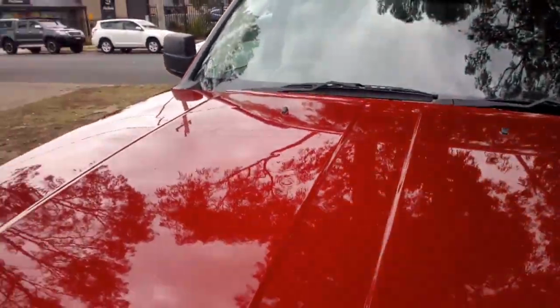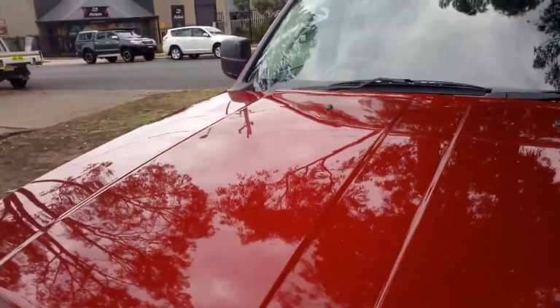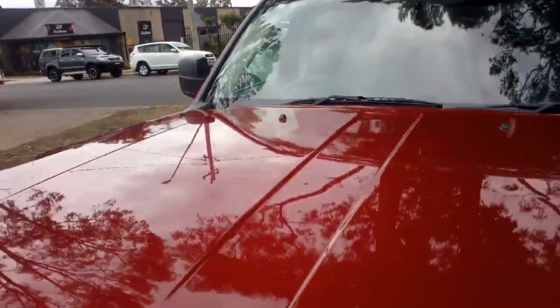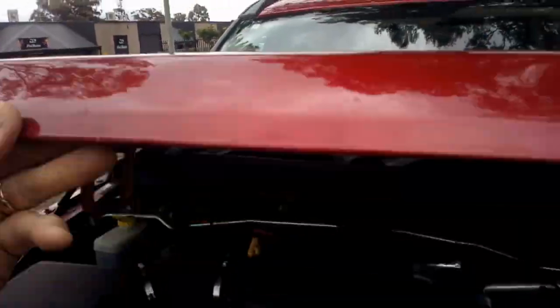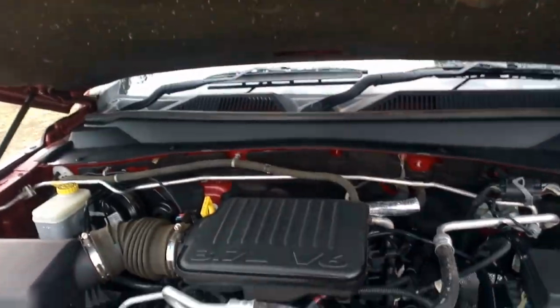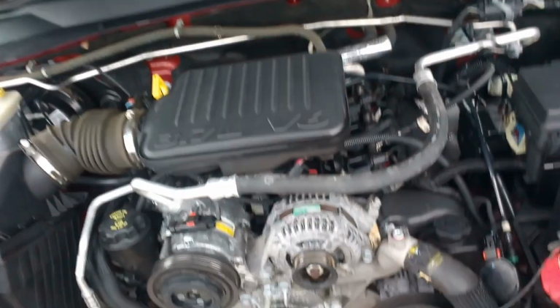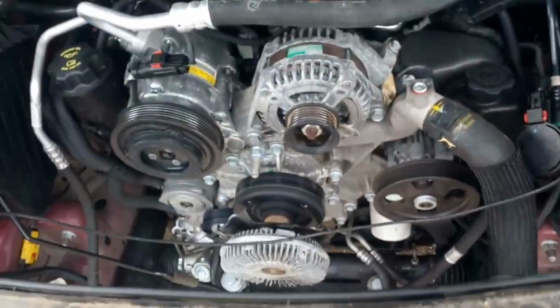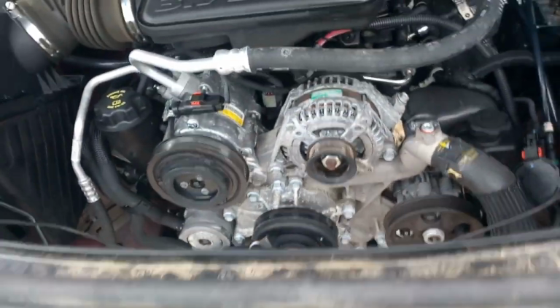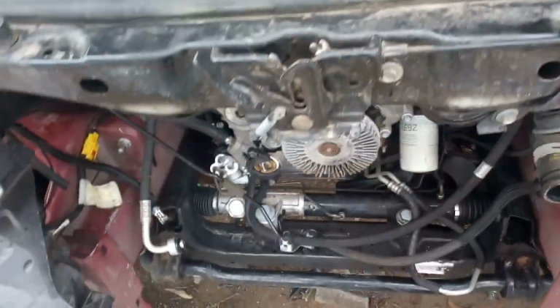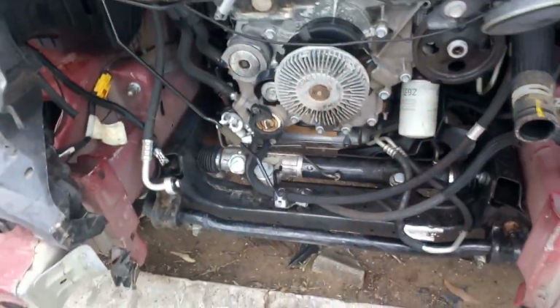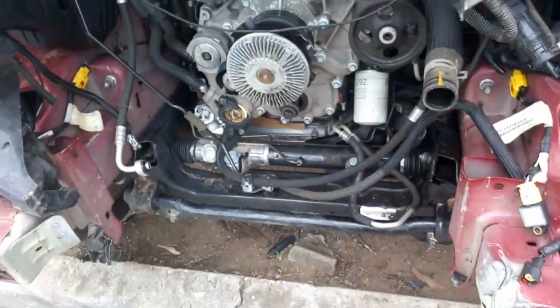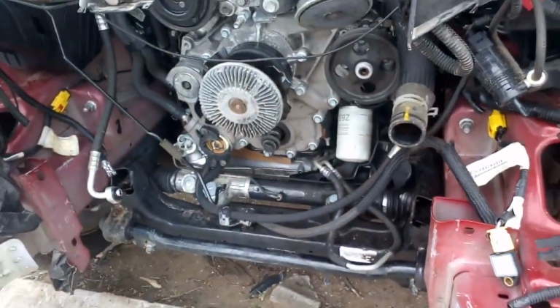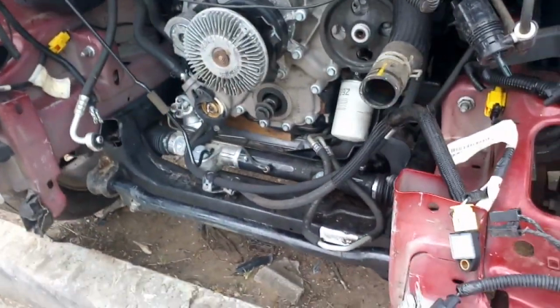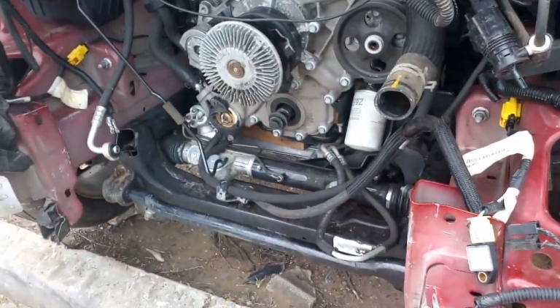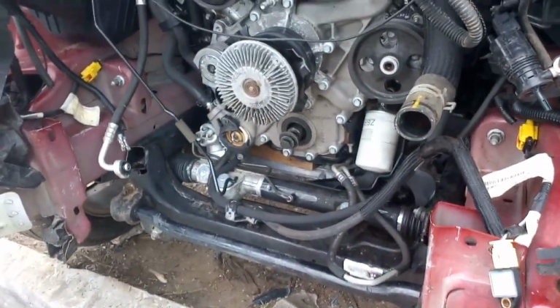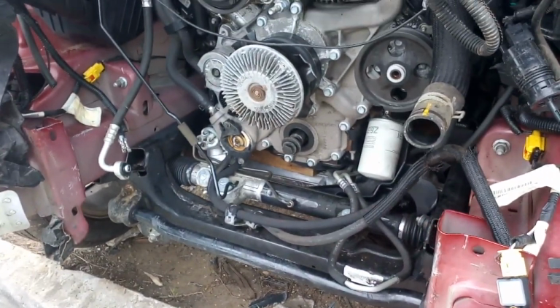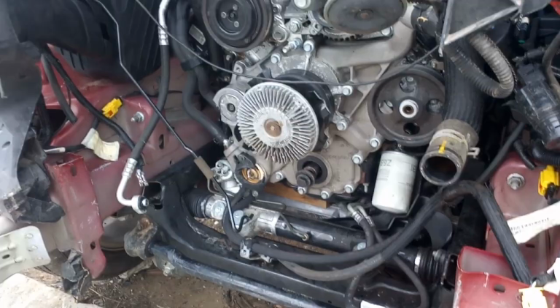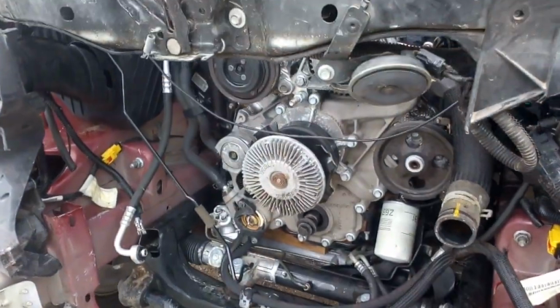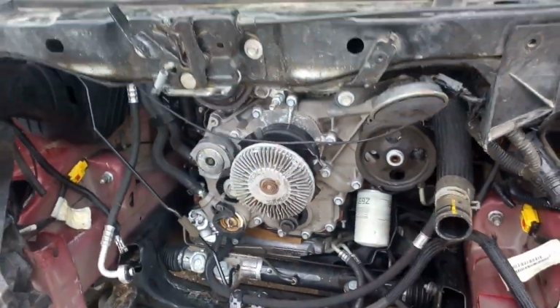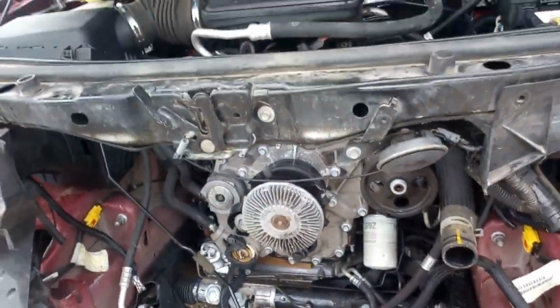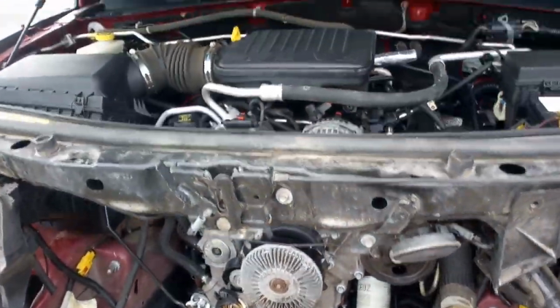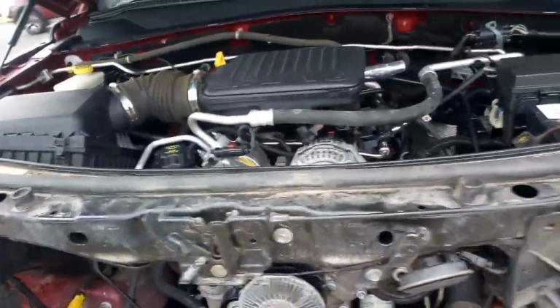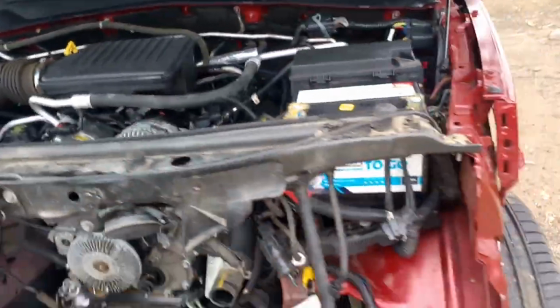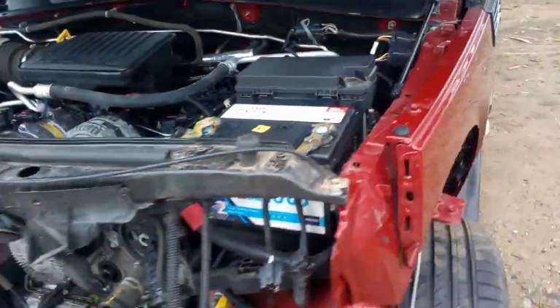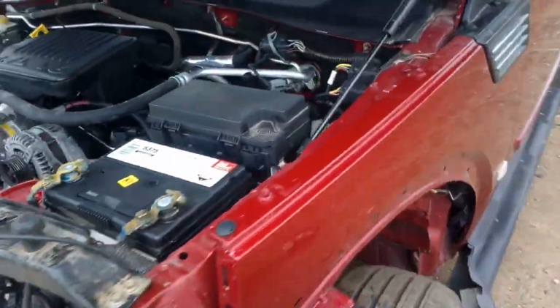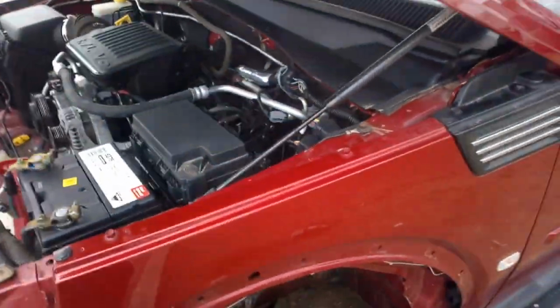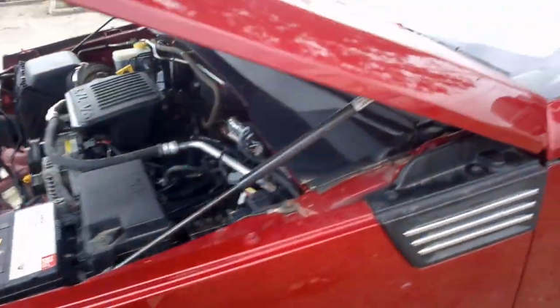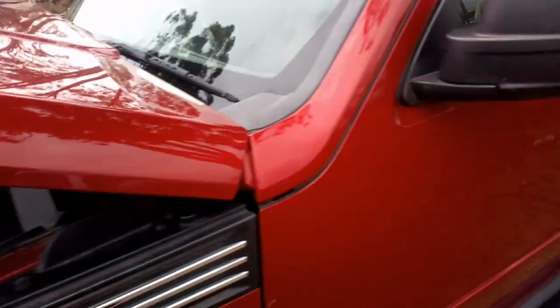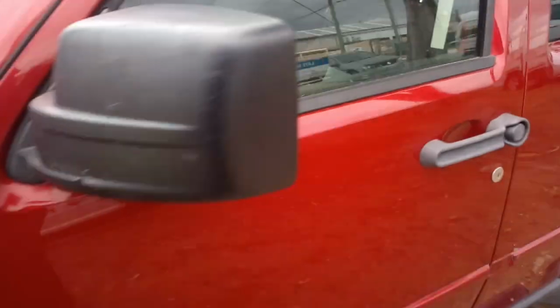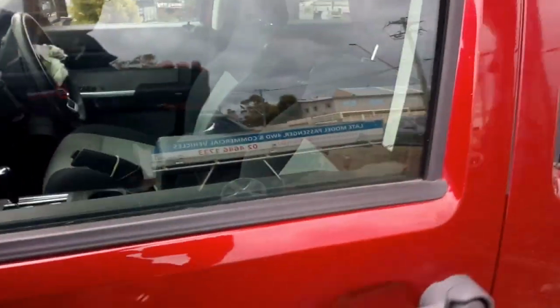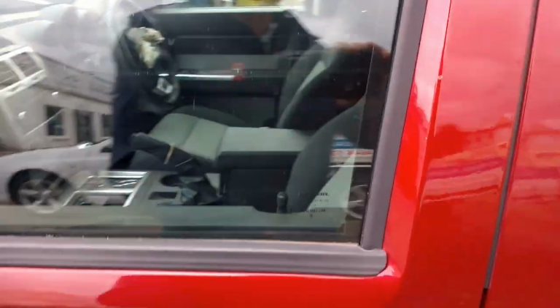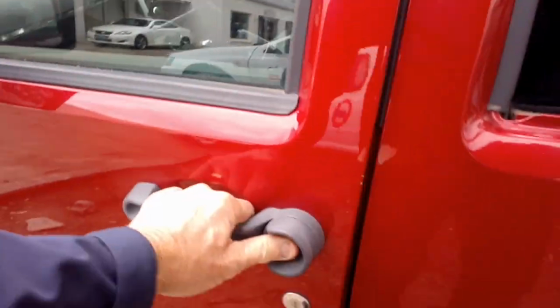Now we've had the front apart and had it started. It's taken a whack in the harmonic balancer. We've taken the harmonic balancer off — it was broken — so that will need to be replaced. But we've had it running. I'll start it up for you in a sec, but the motor's fine apart from missing a harmonic balancer.